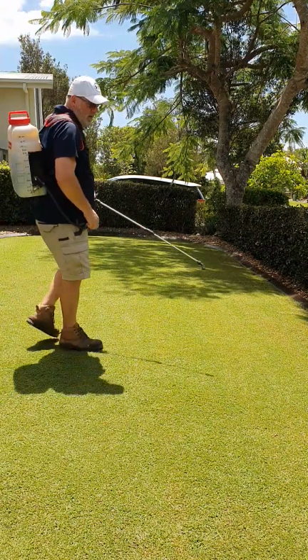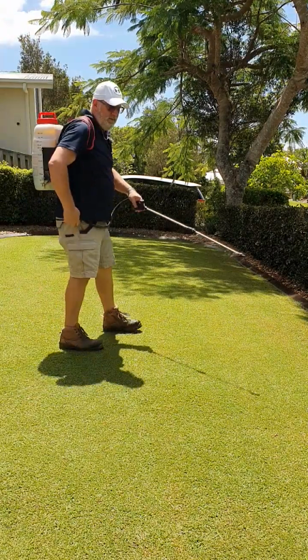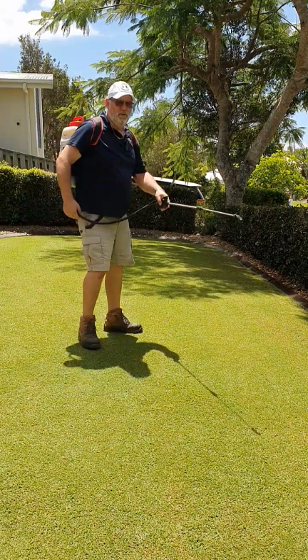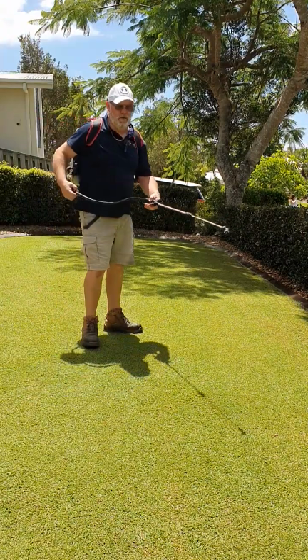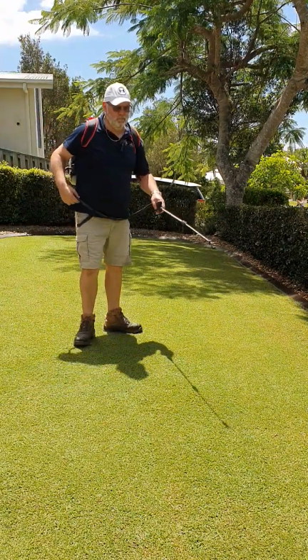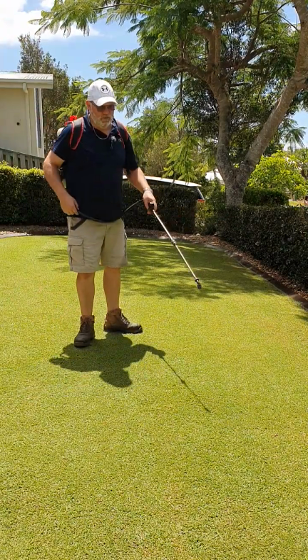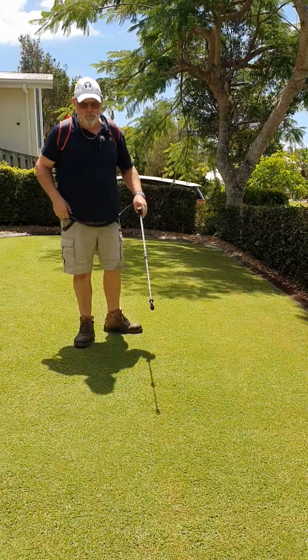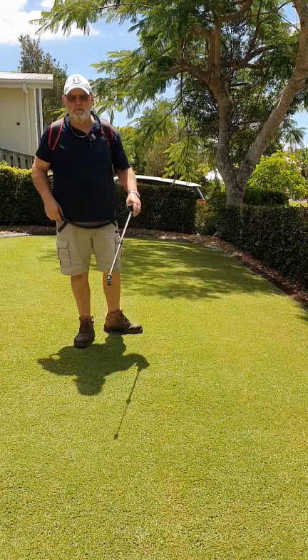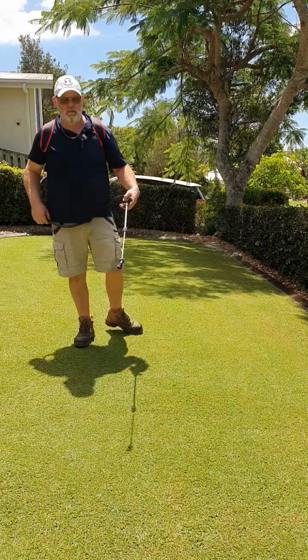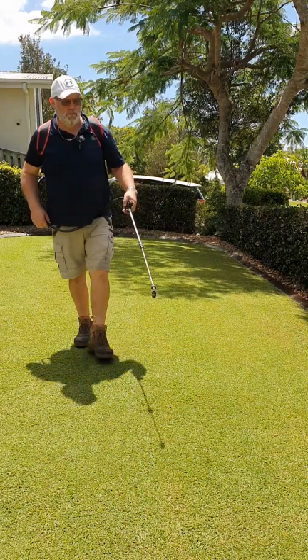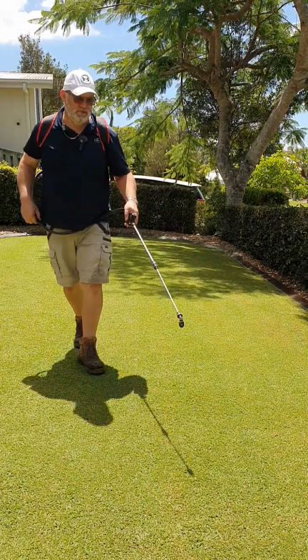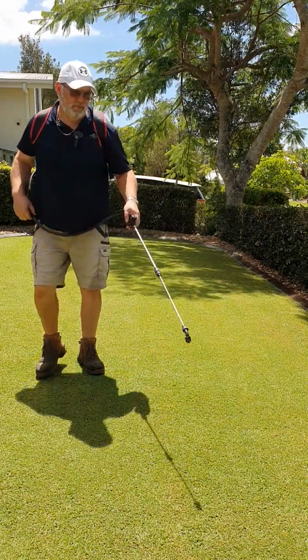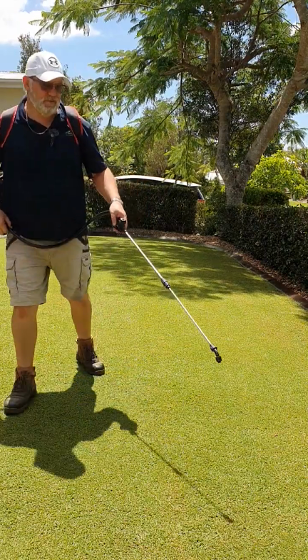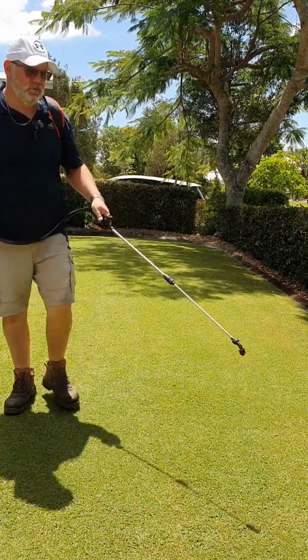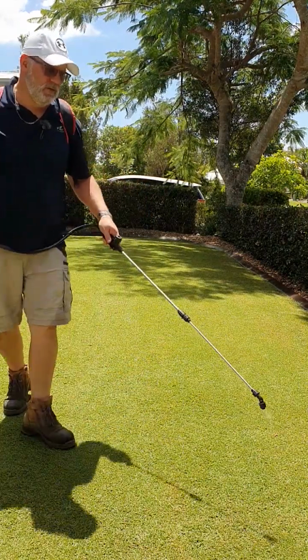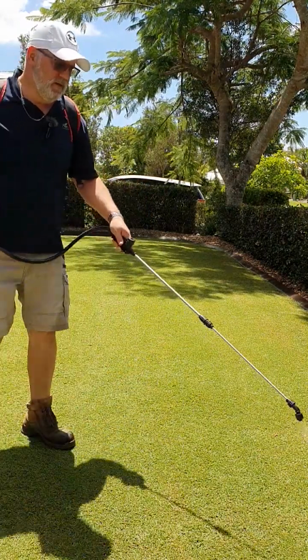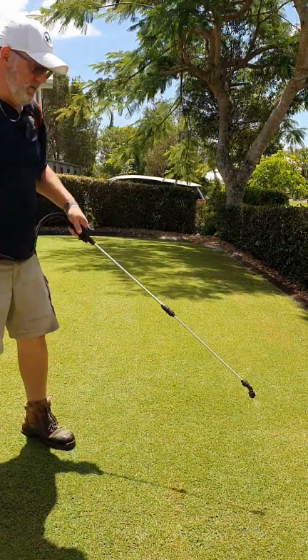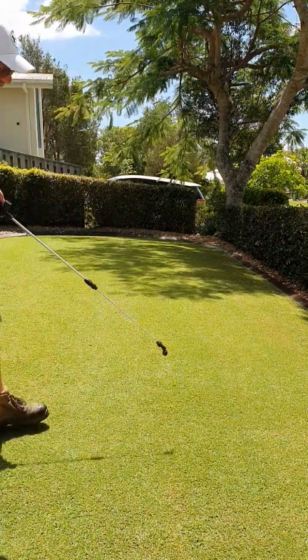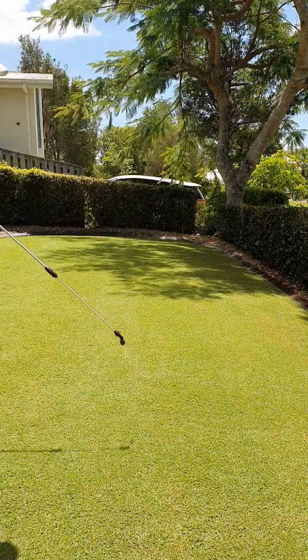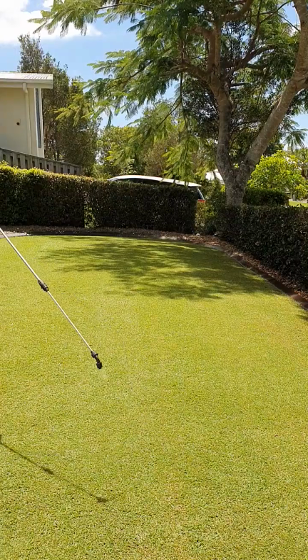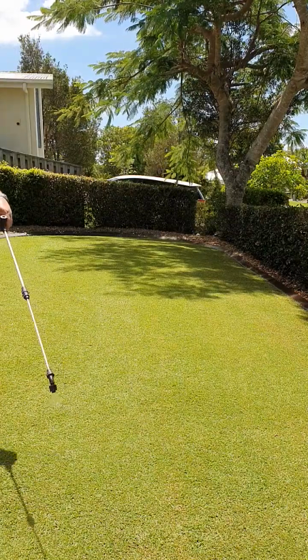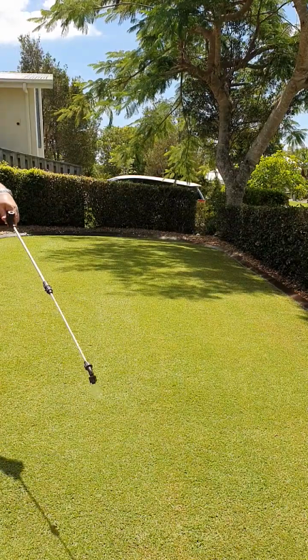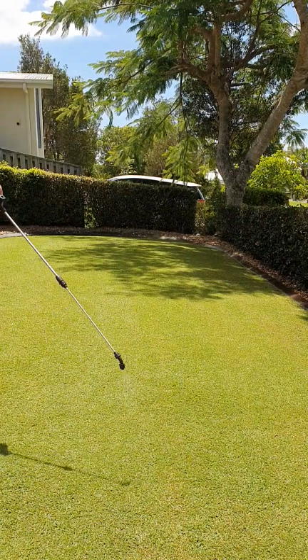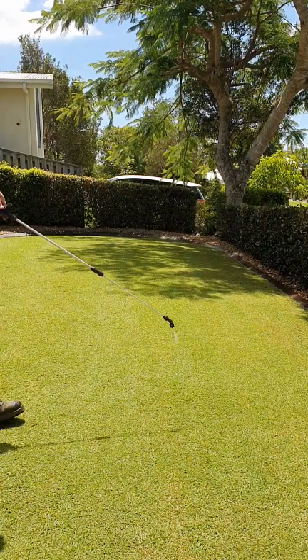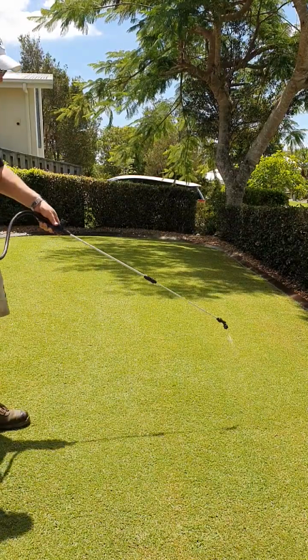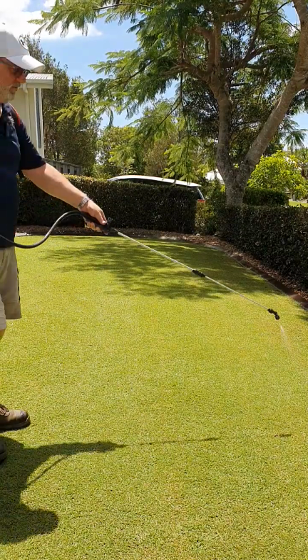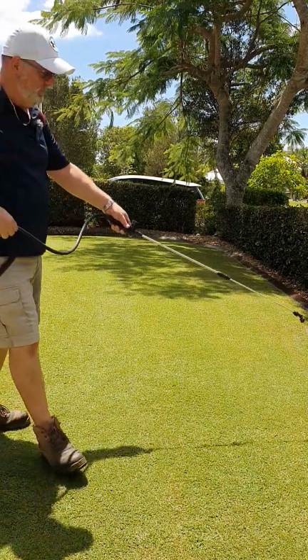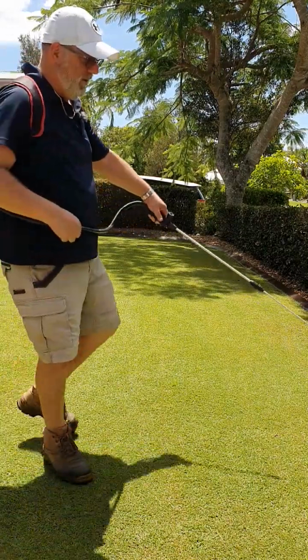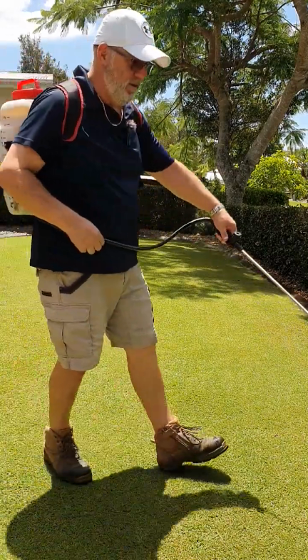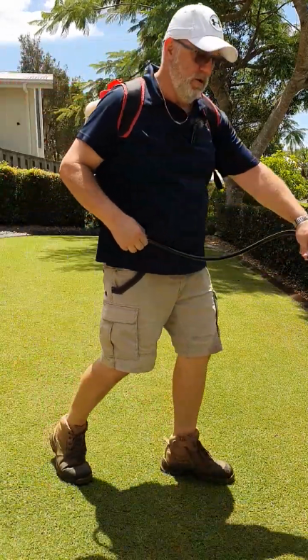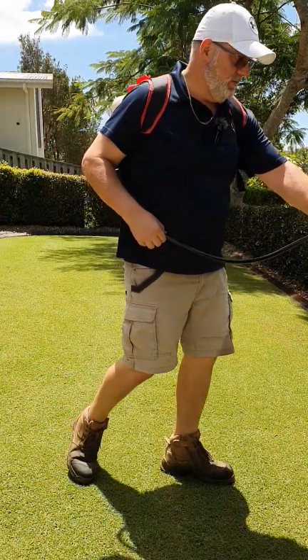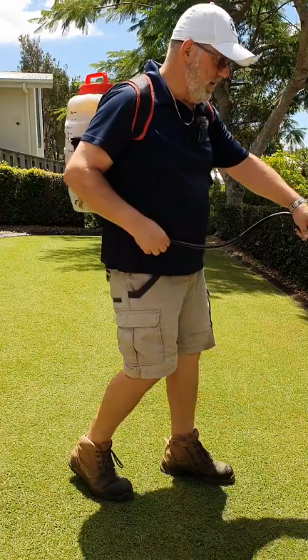And here we go with one of the more popular methods of distribution. You can see that by changing that nozzle you get more of a flat type of spray rather than a round one.